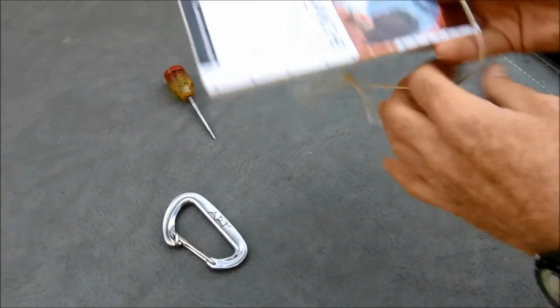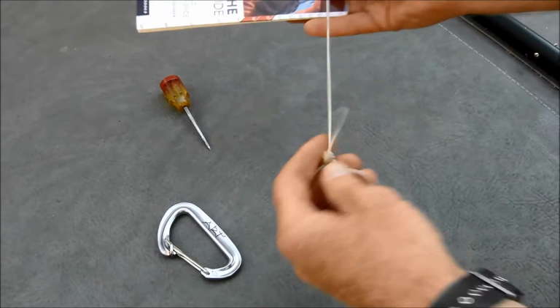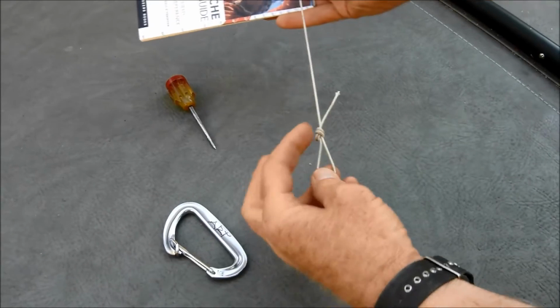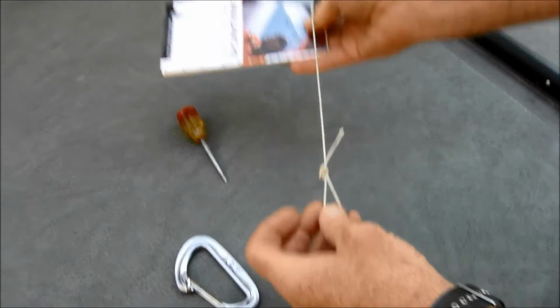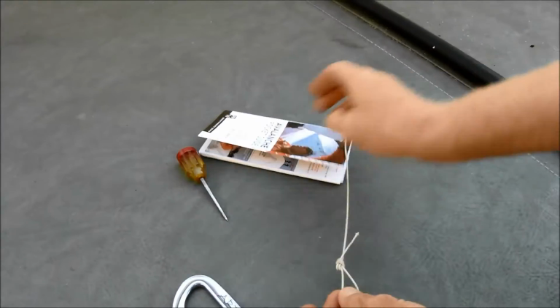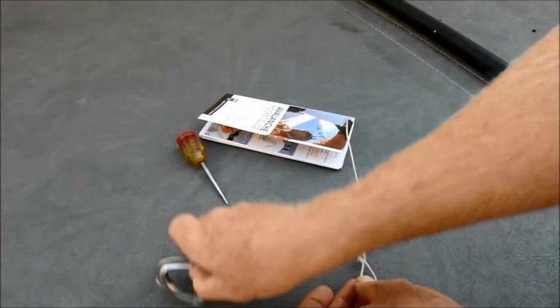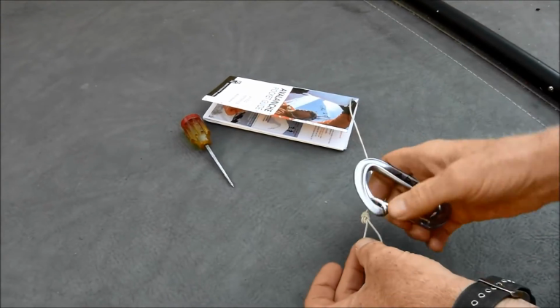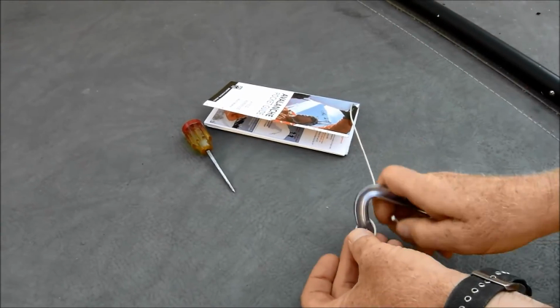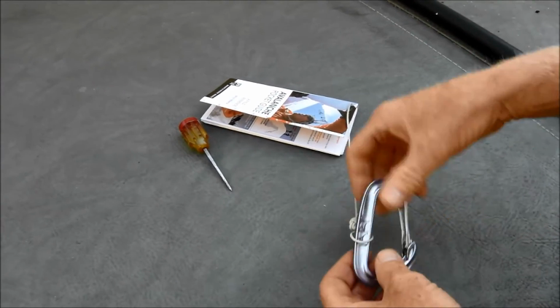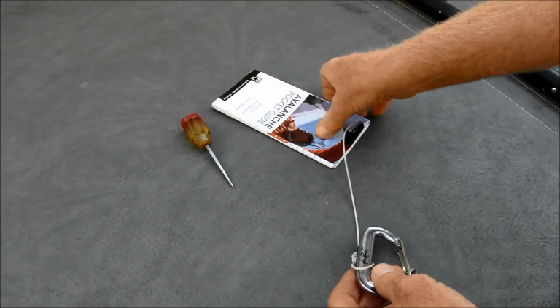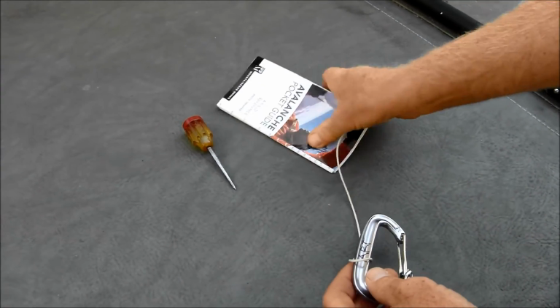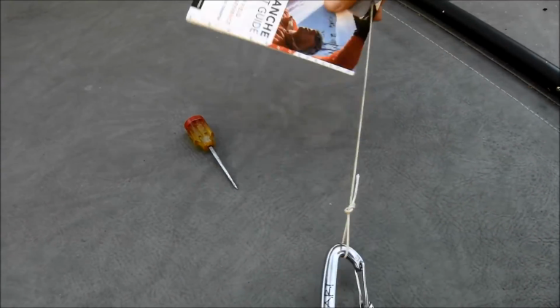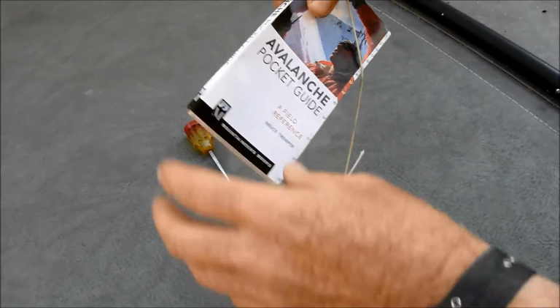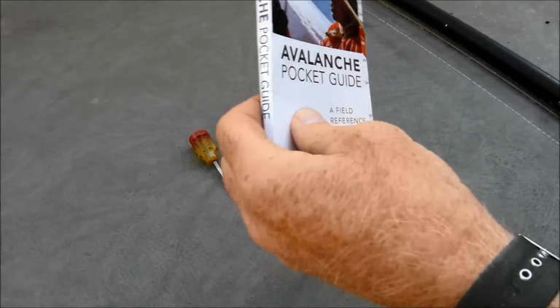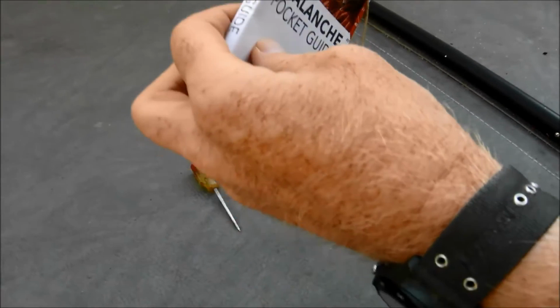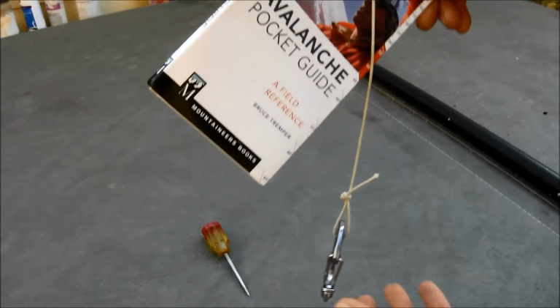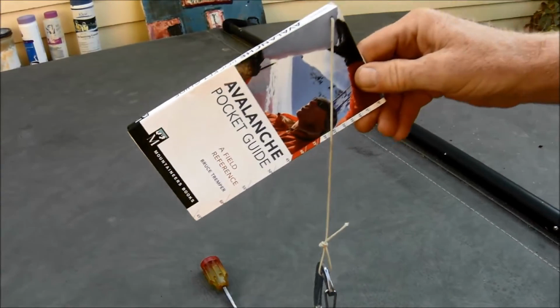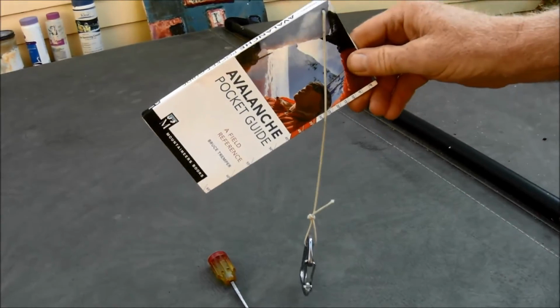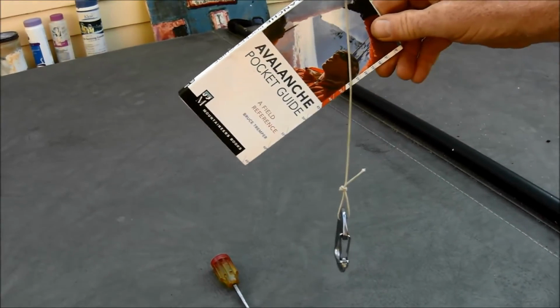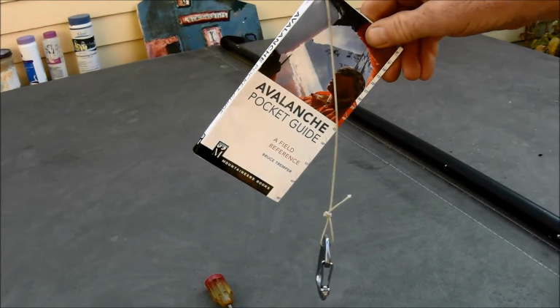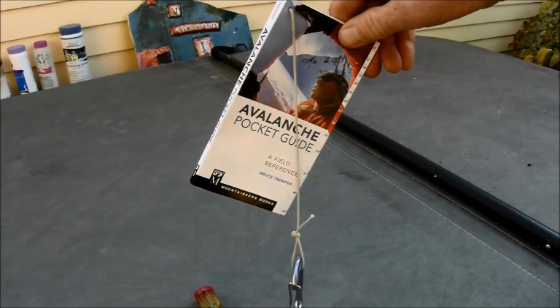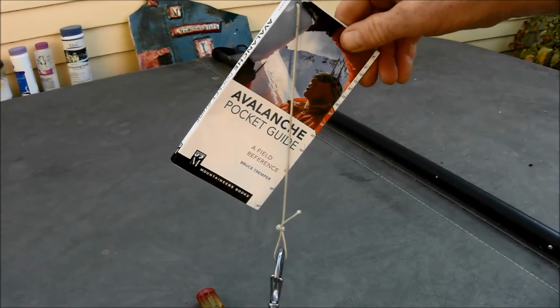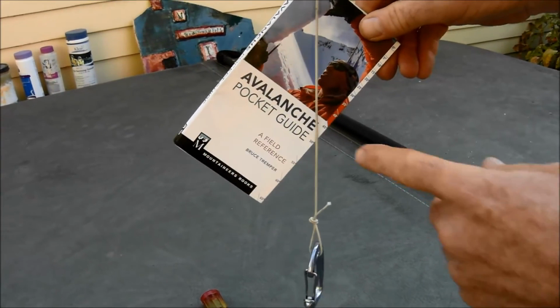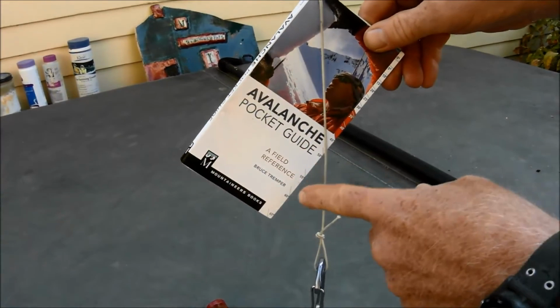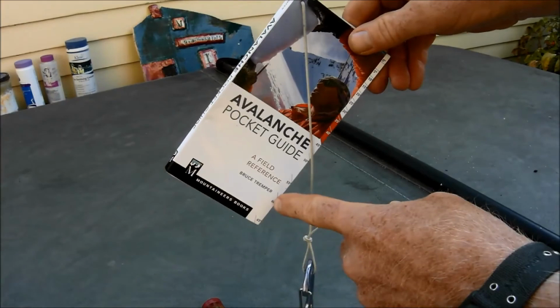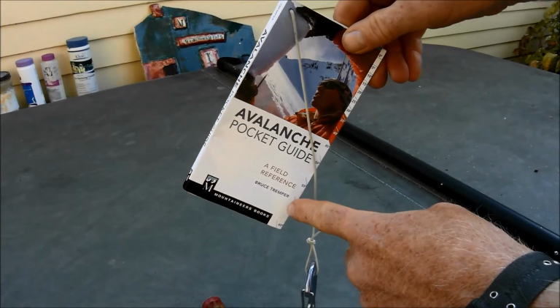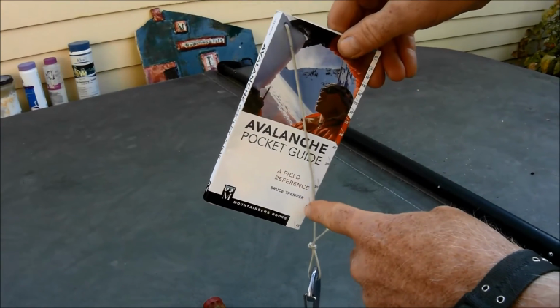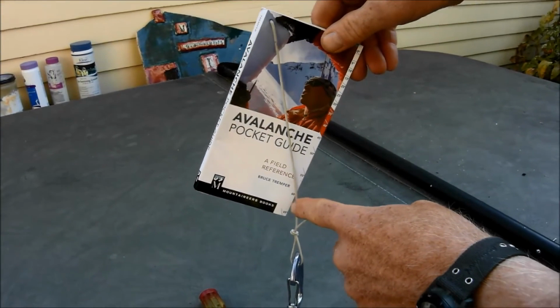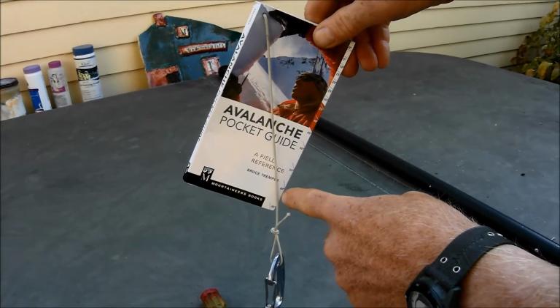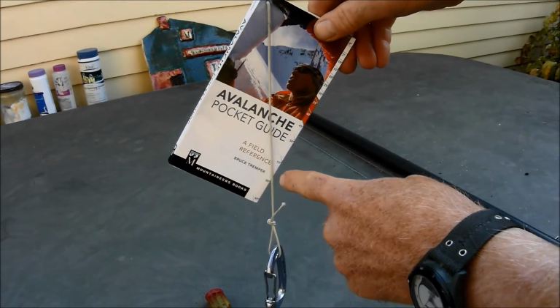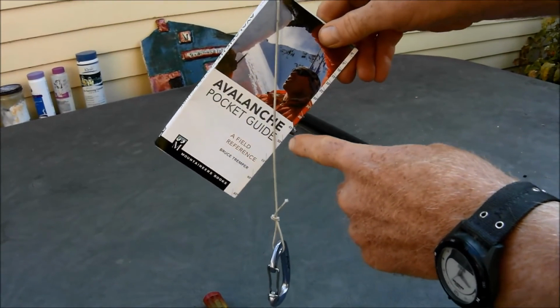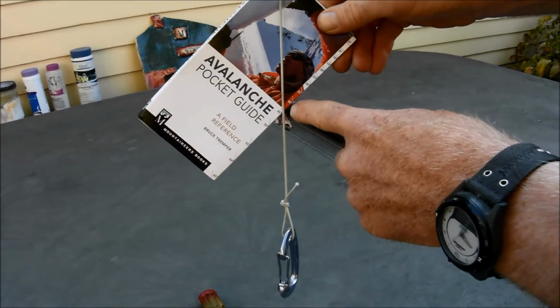You've got the loop in the end, already tied, and your weight on the end of it. And the angle is read right off of that scale there.